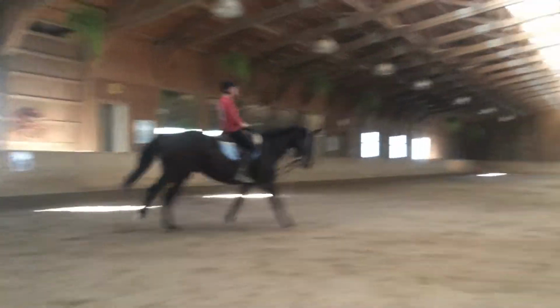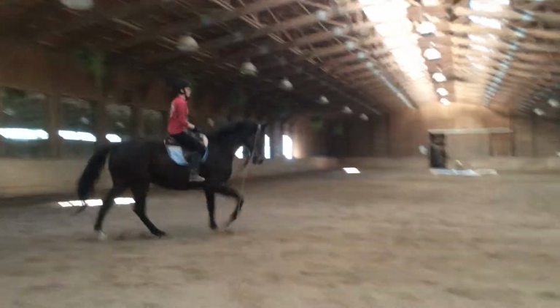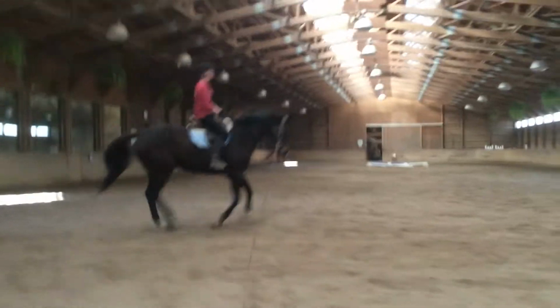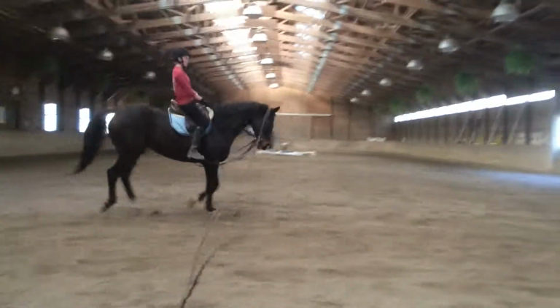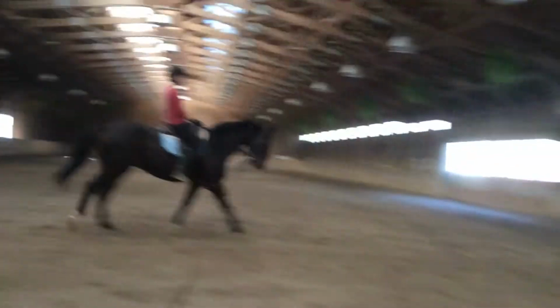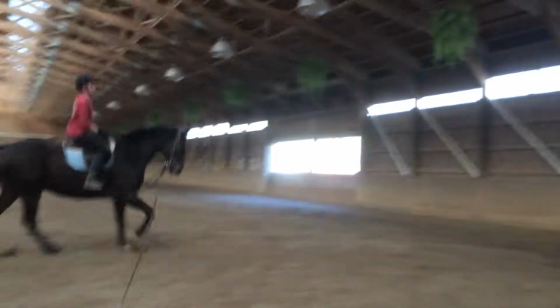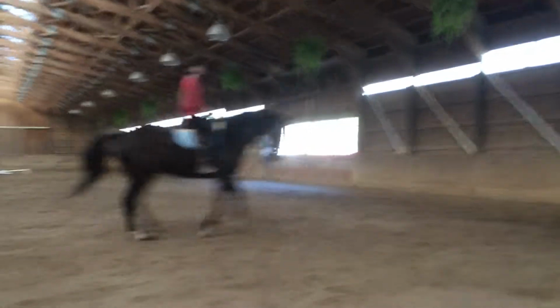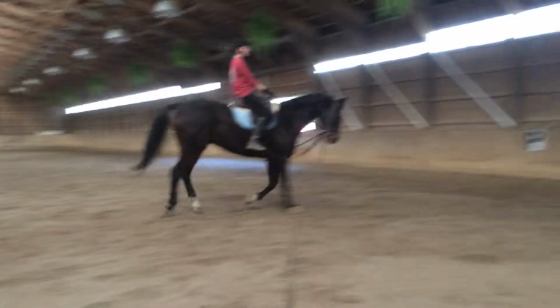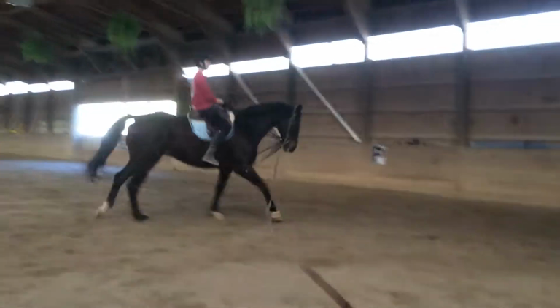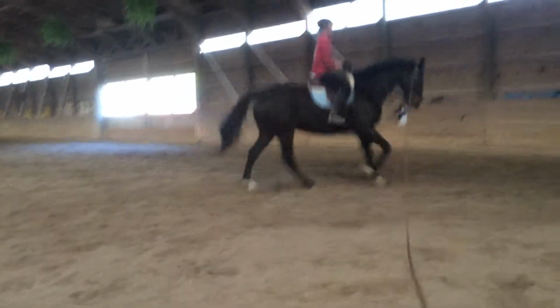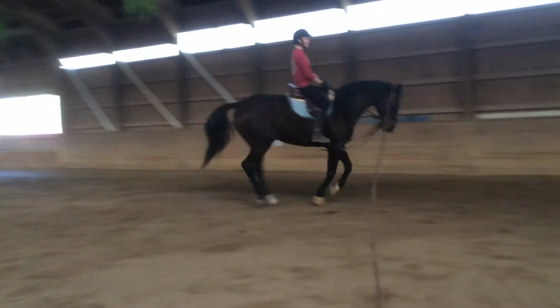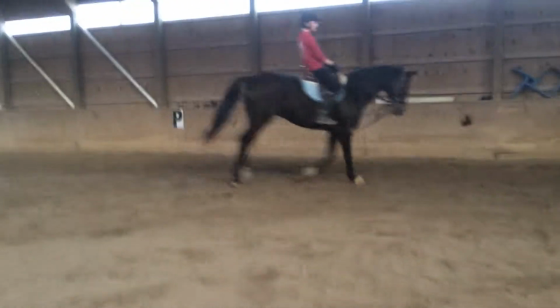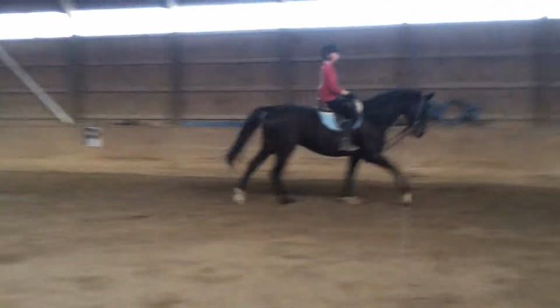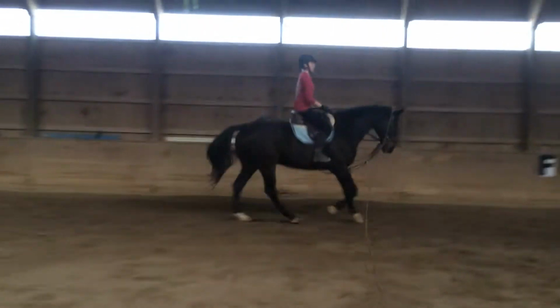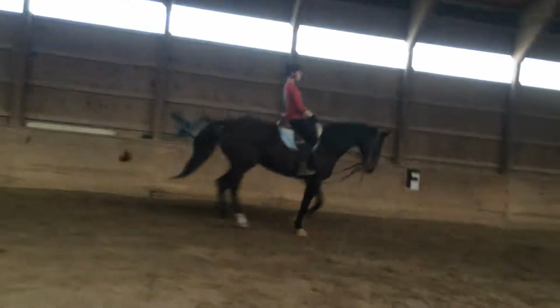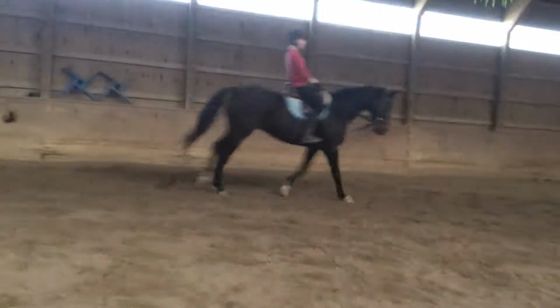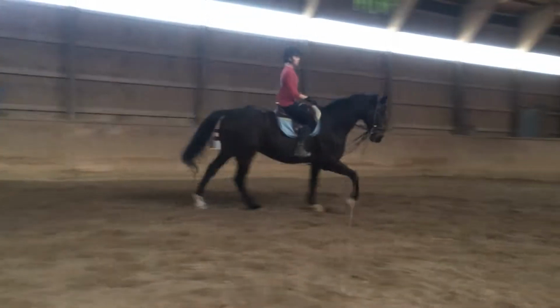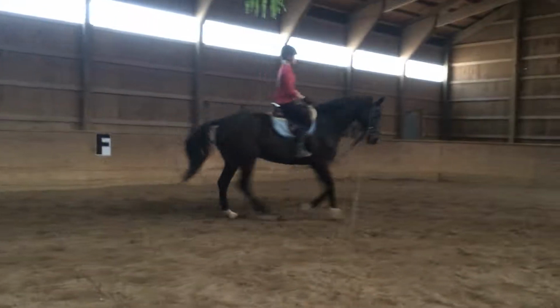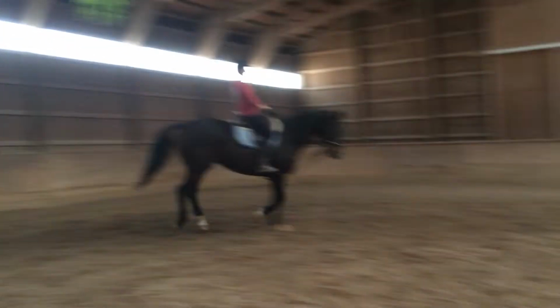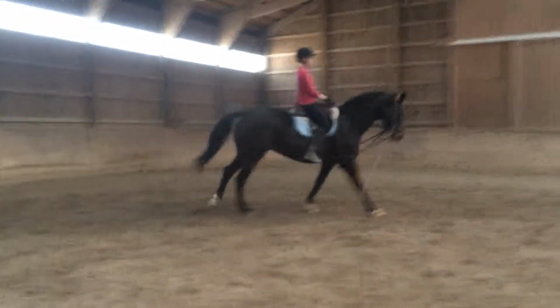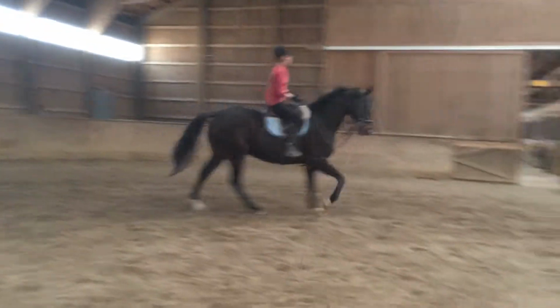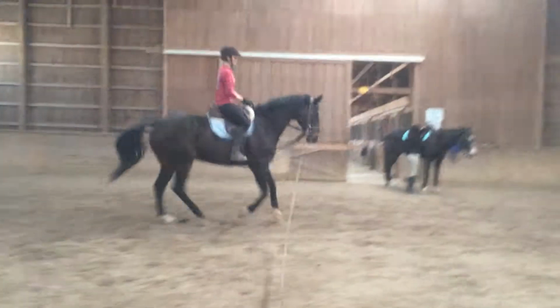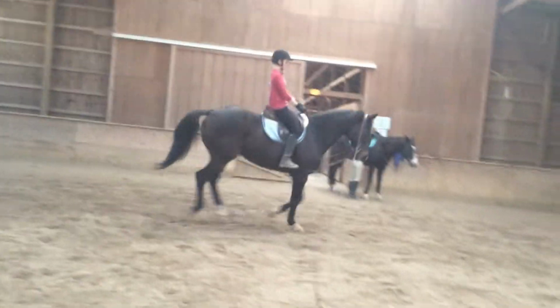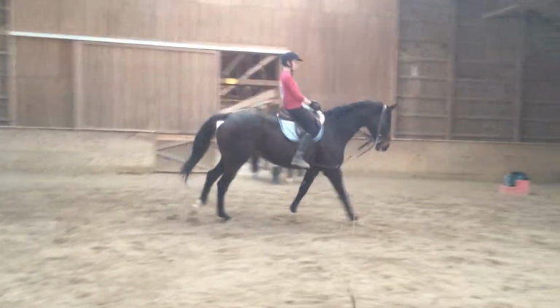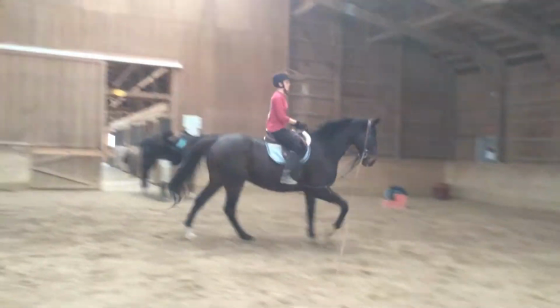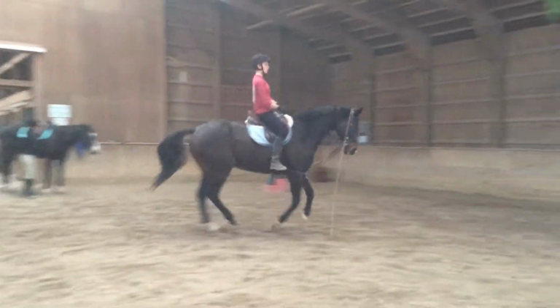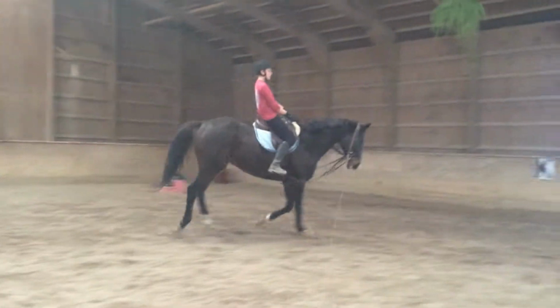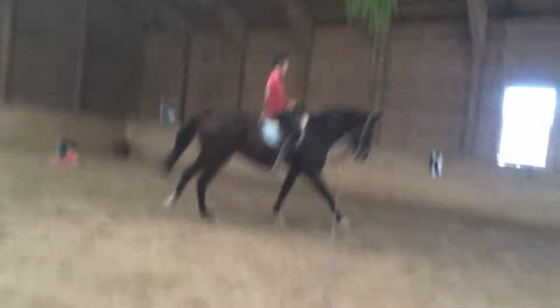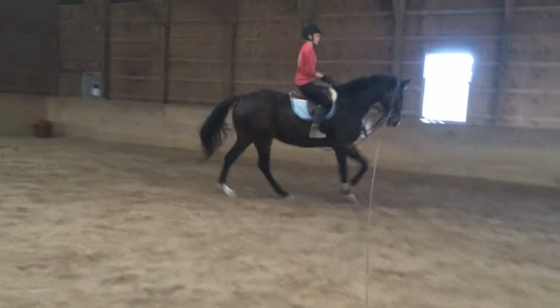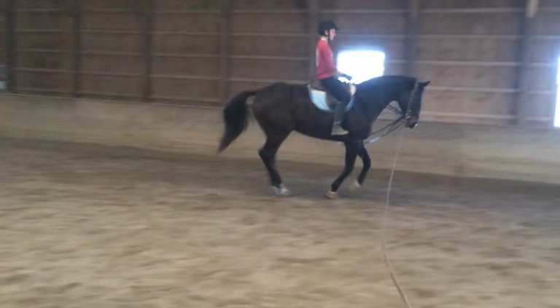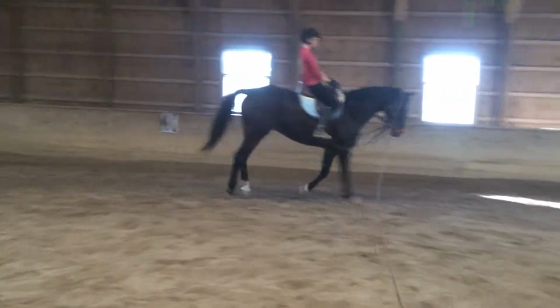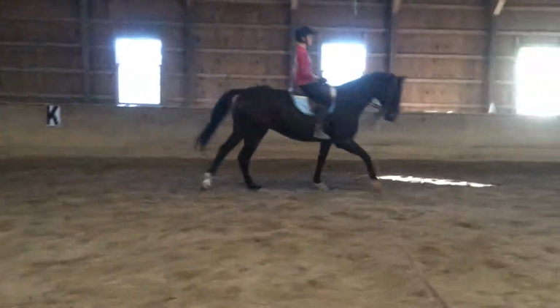Look at how nice that was — did you feel that? Yeah, because you took one step back and fixed everything. Keeping your heels down, fingers closed tight — your right fingers really need to be closed tight. Bend your thumbs on top of the rein.